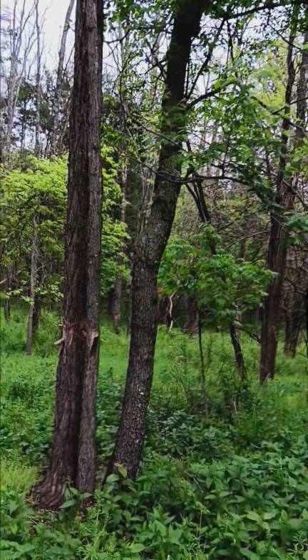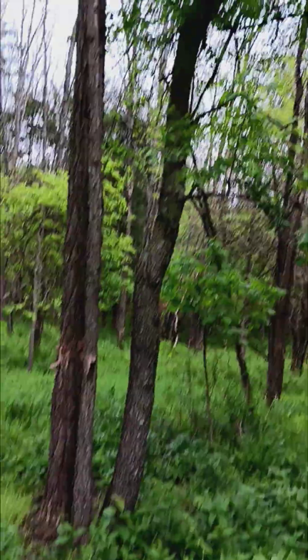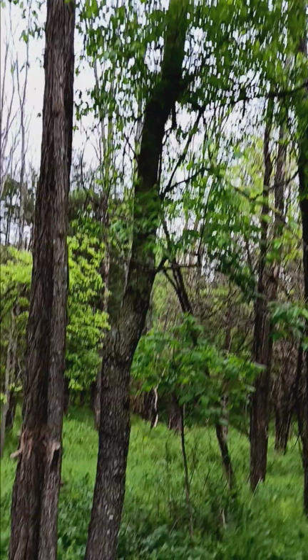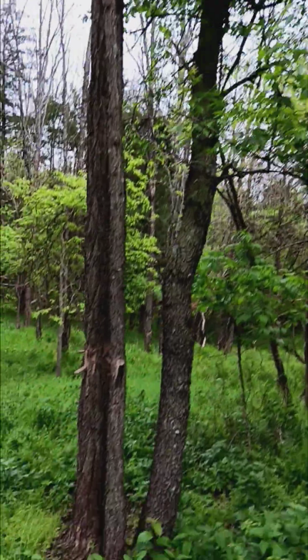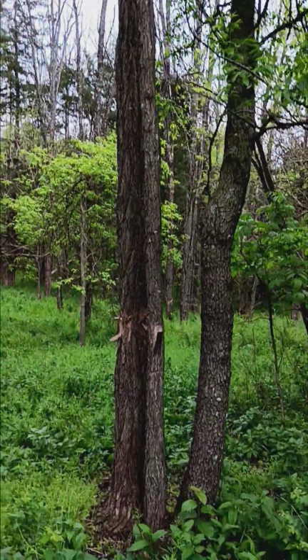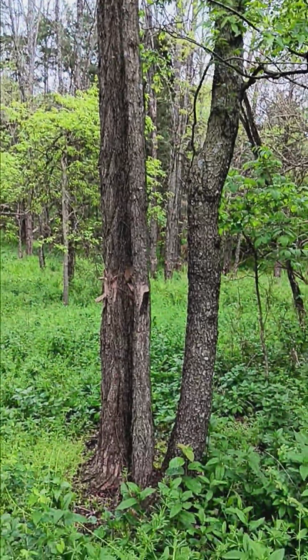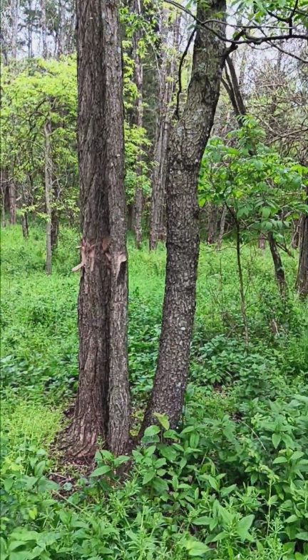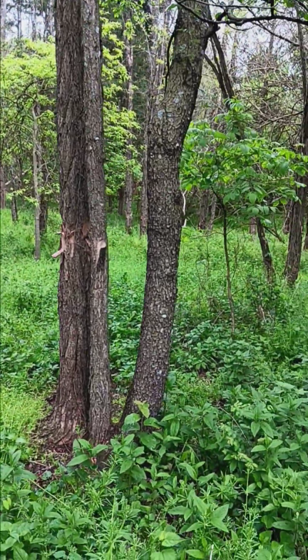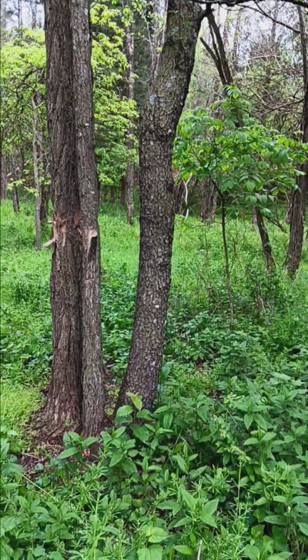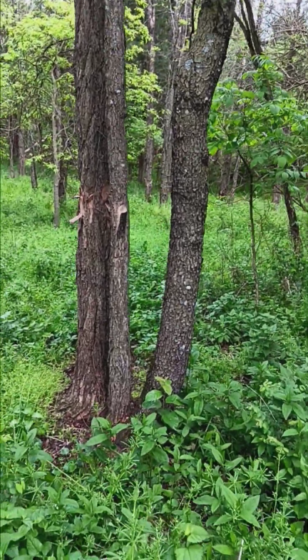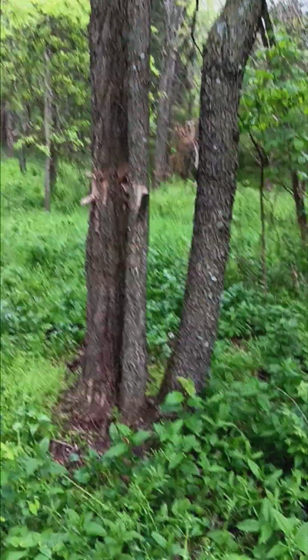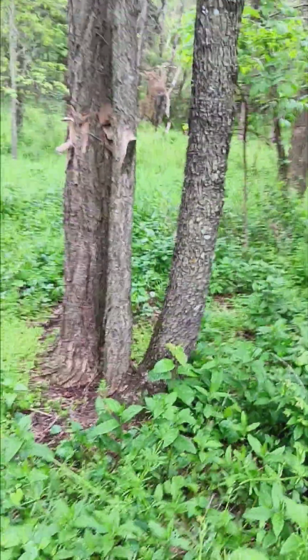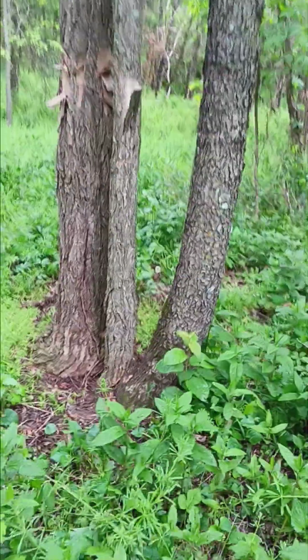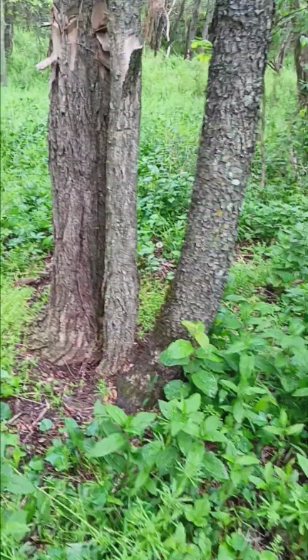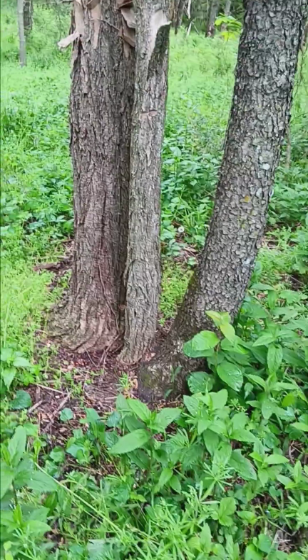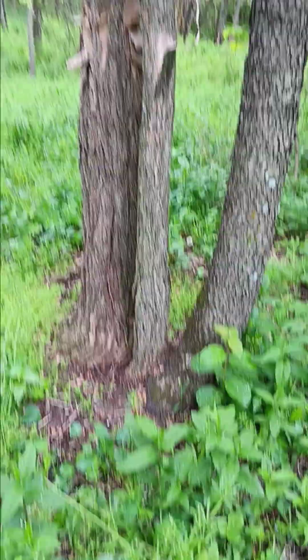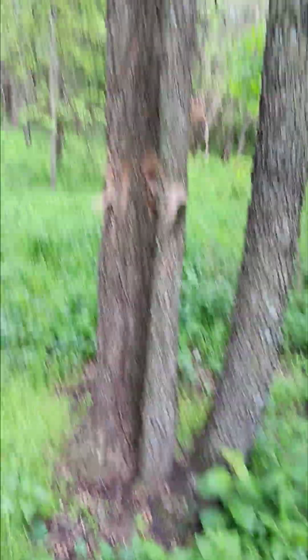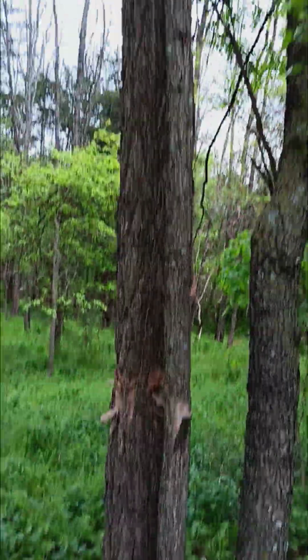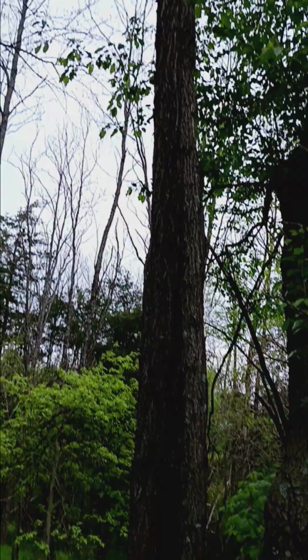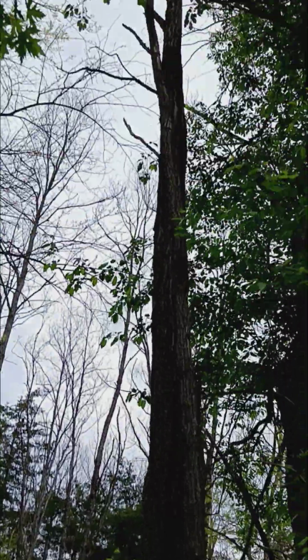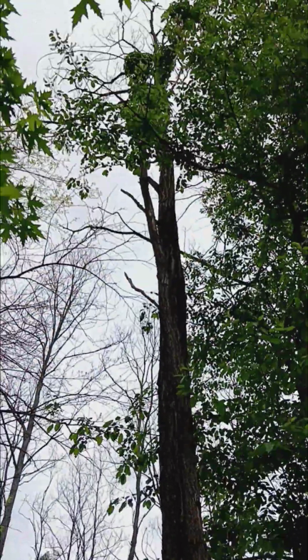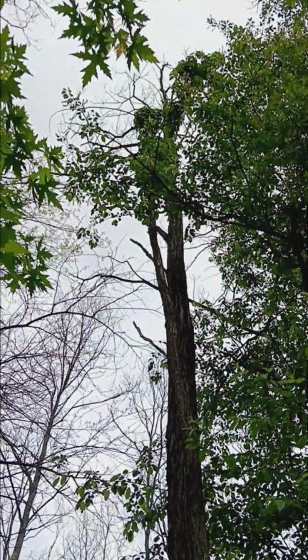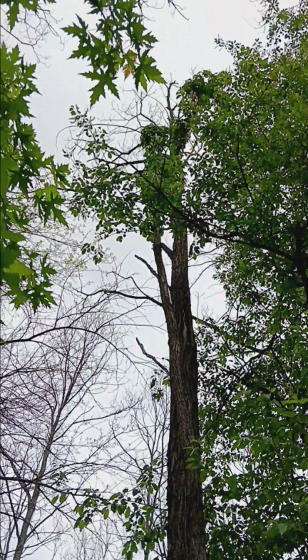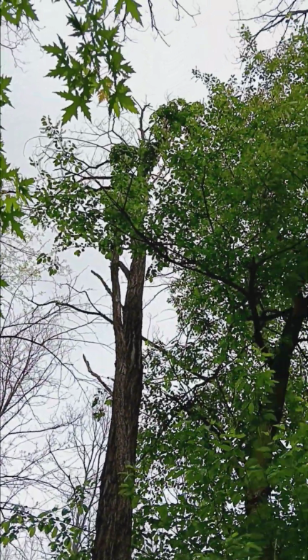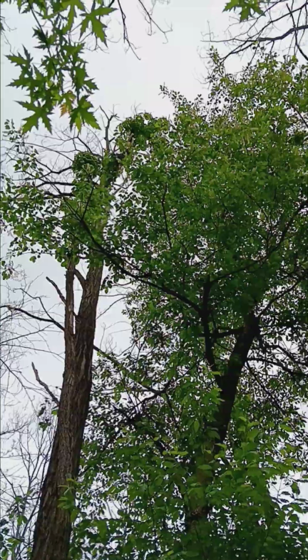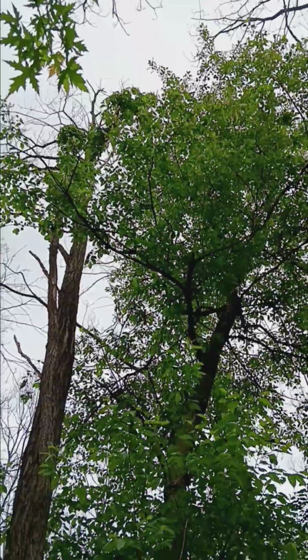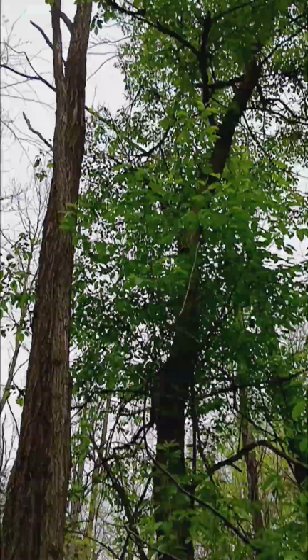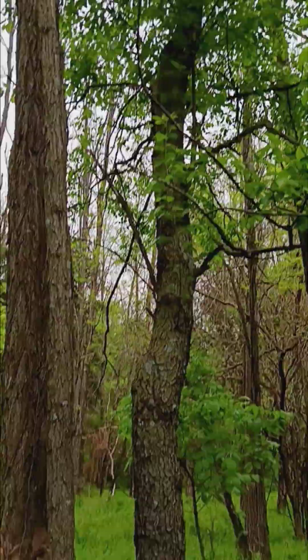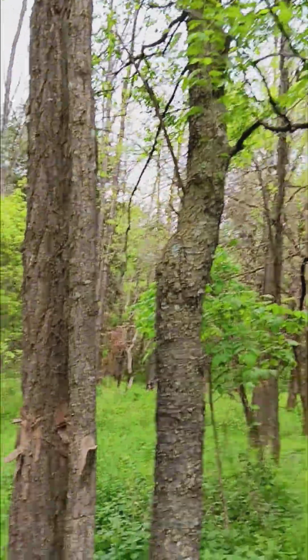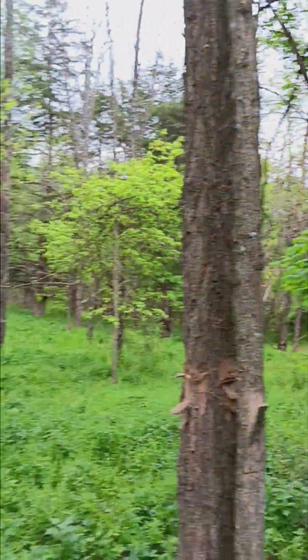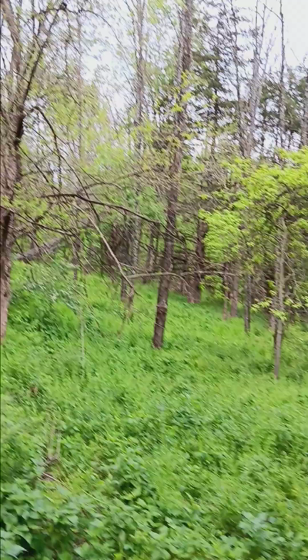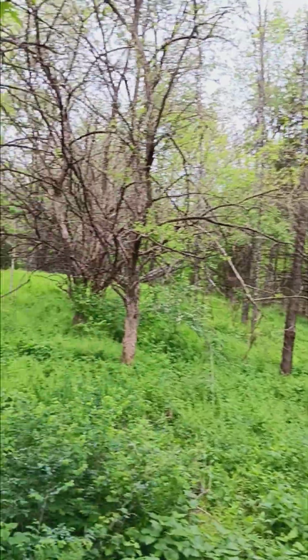Now as you can see, the Roundup did not affect this black cherry — it's growing right next to these two younger black locusts, but they're pretty much dead. You can see some black cherry. So that's really good to know that the Roundup is not going to leach over.